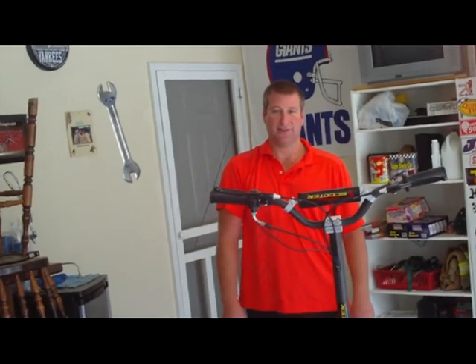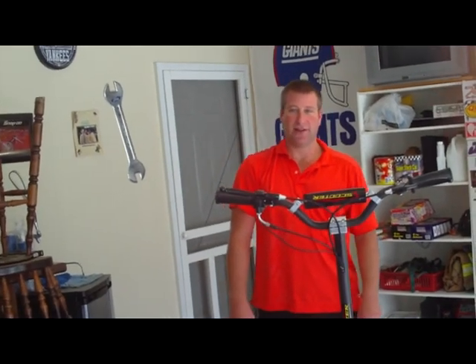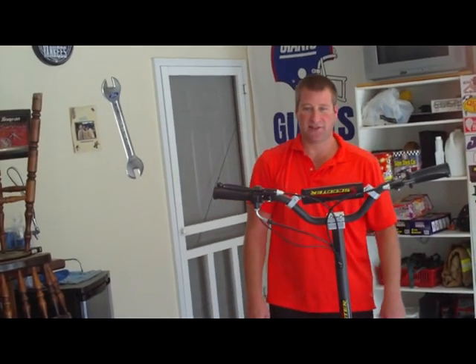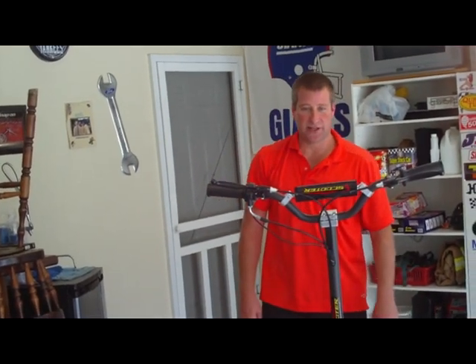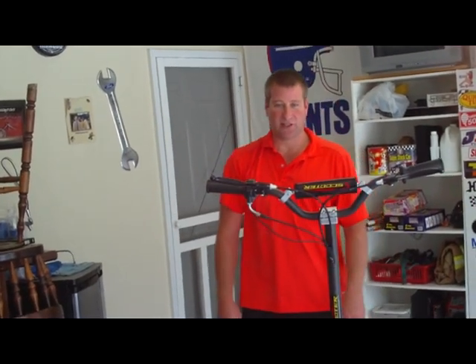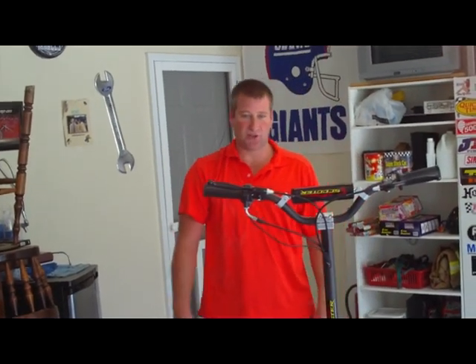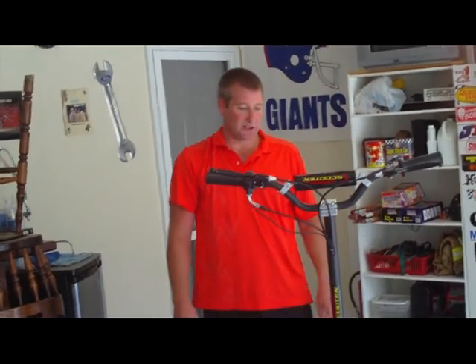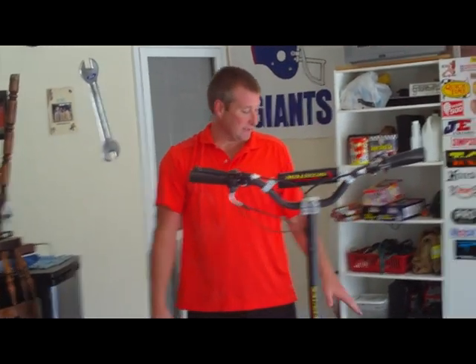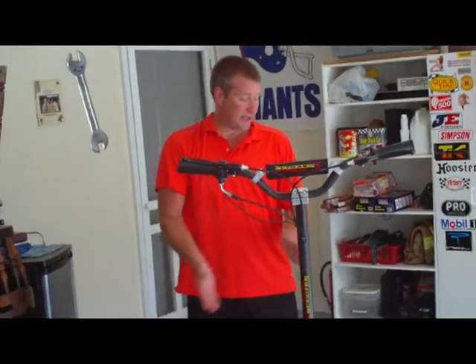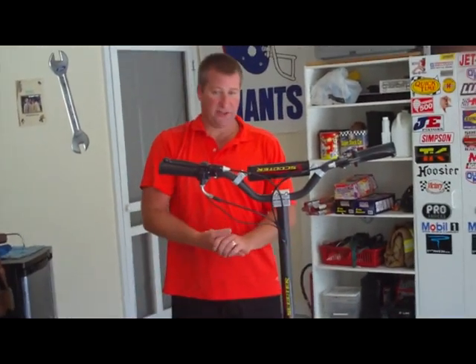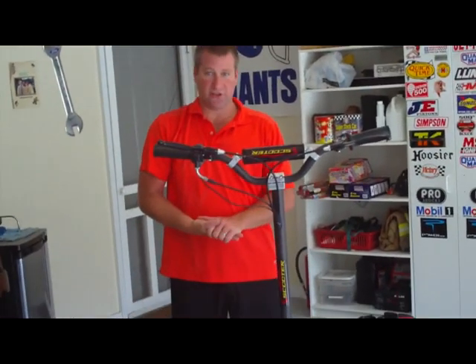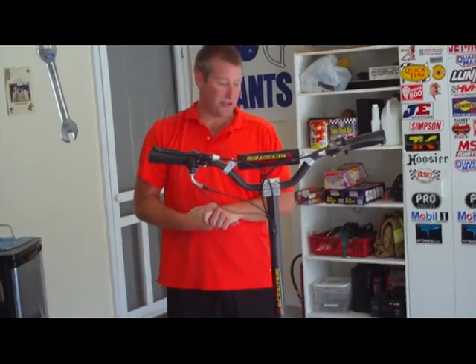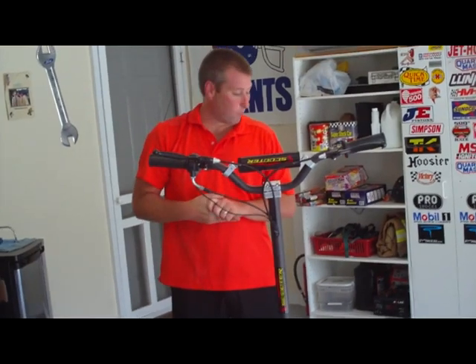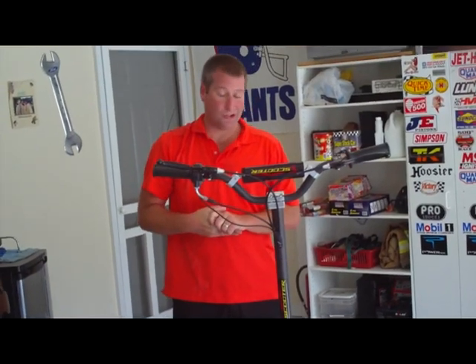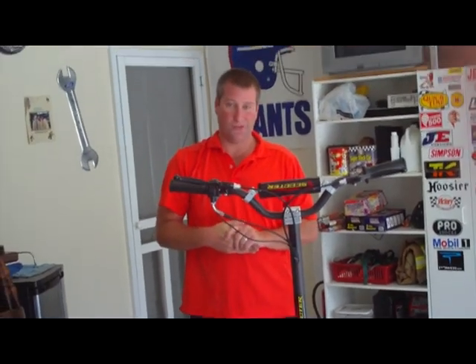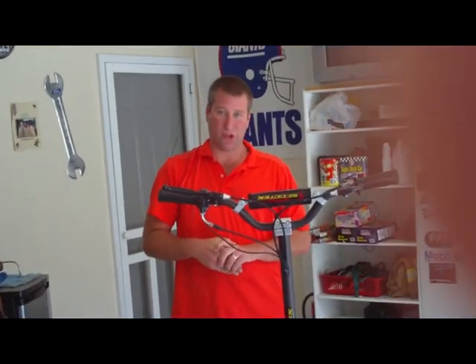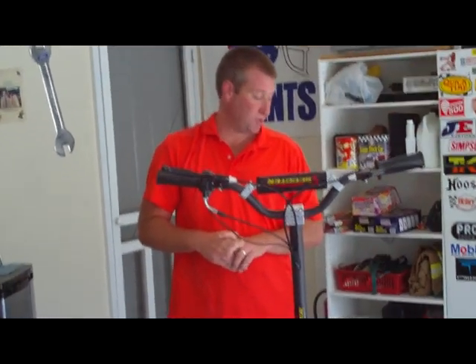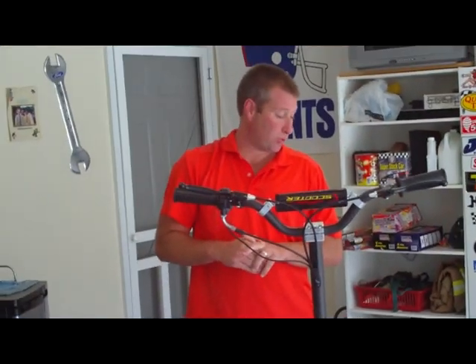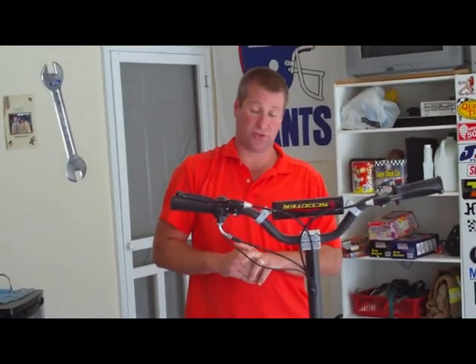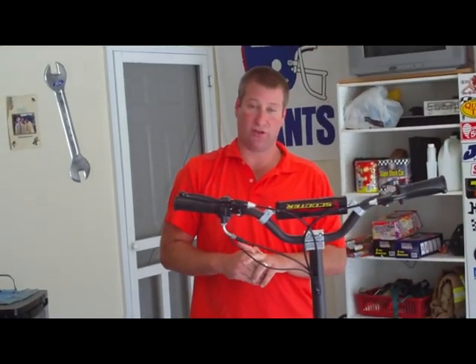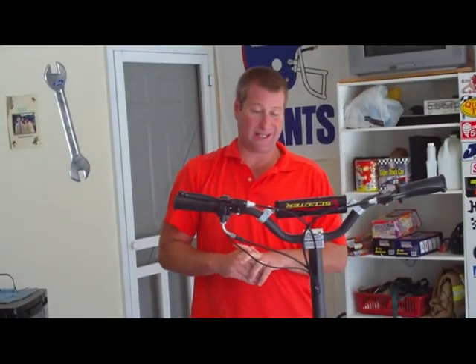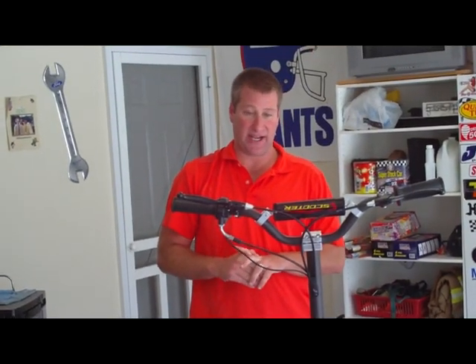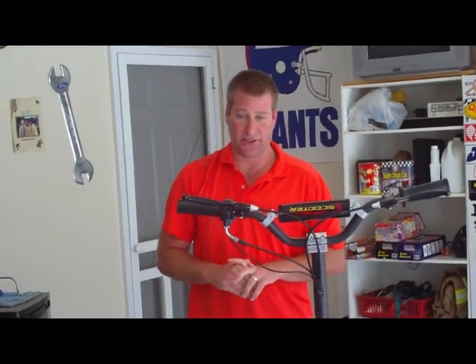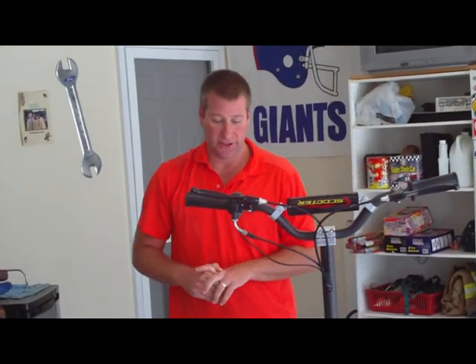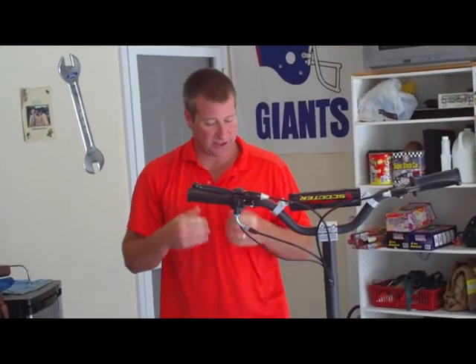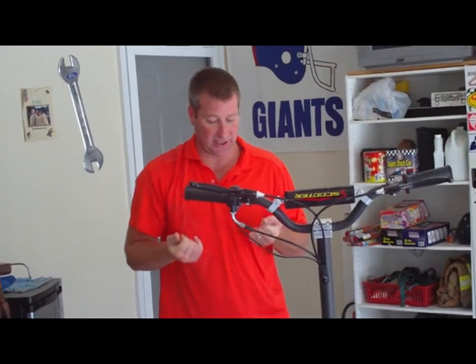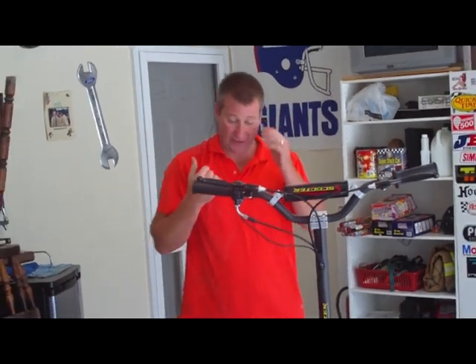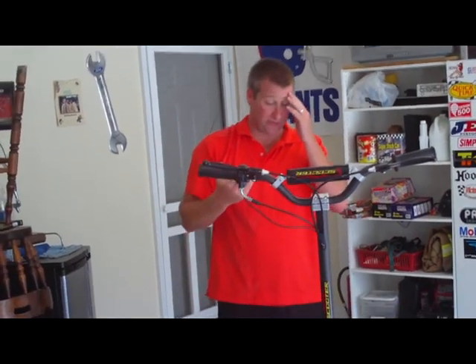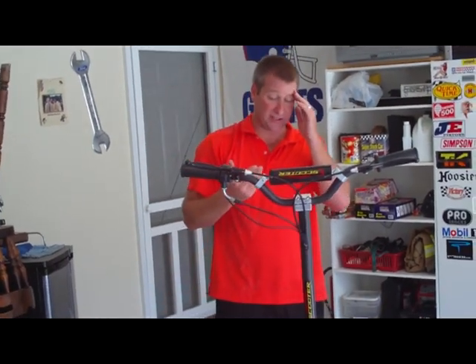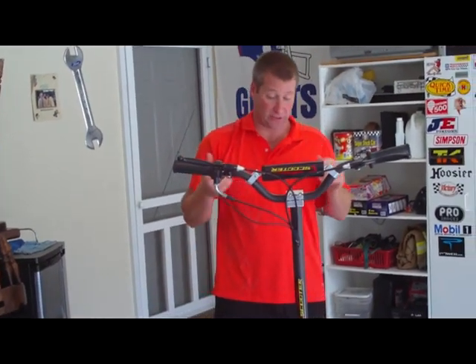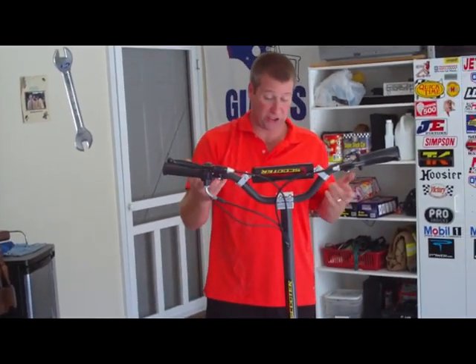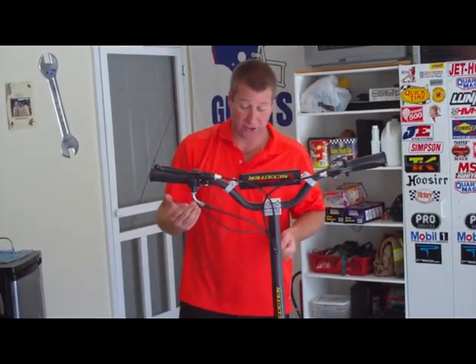Hey everybody, this is Craig with East Coast Soul Sales making a video to show you the brand new, first and only four-stroke stand-up gas scooter. We got it first and I'm going to show you the scooter.